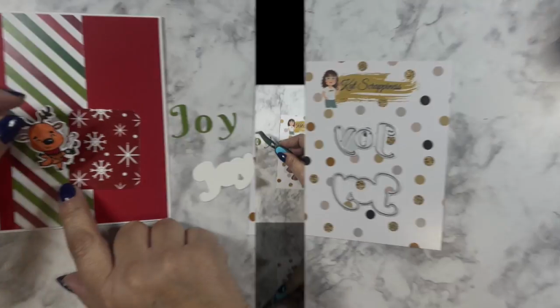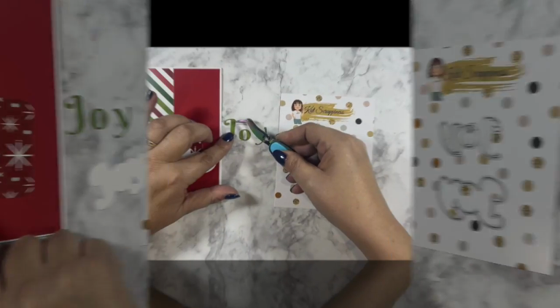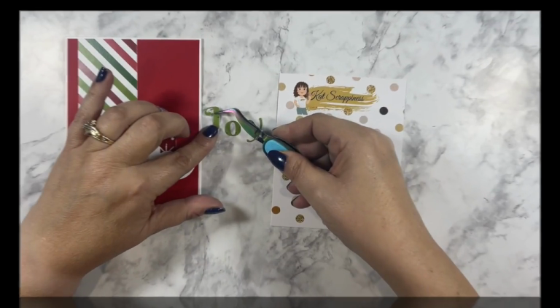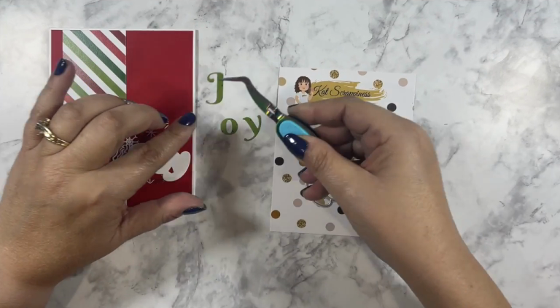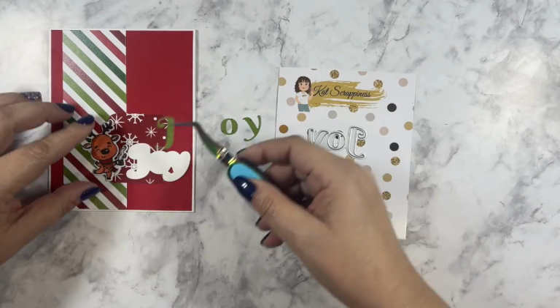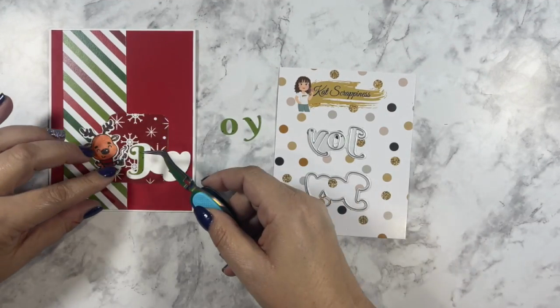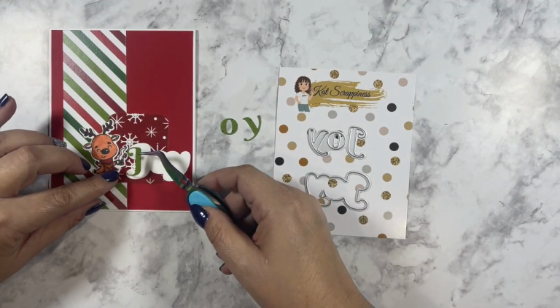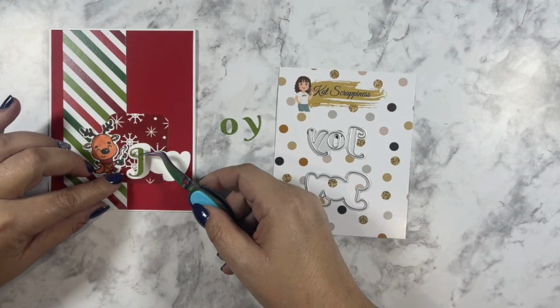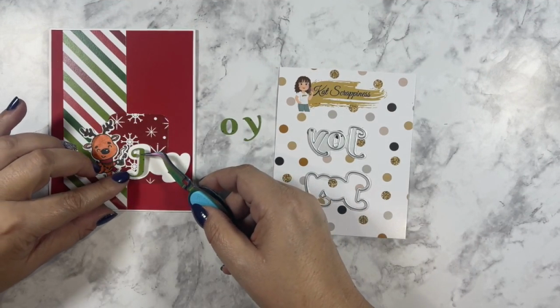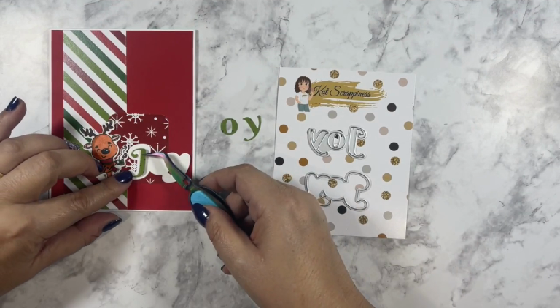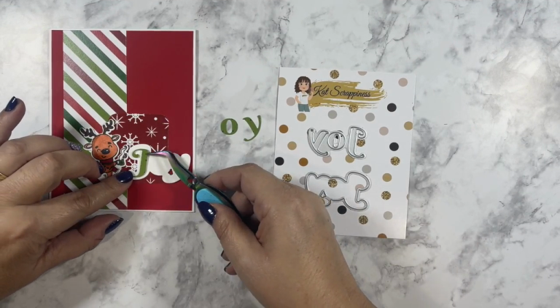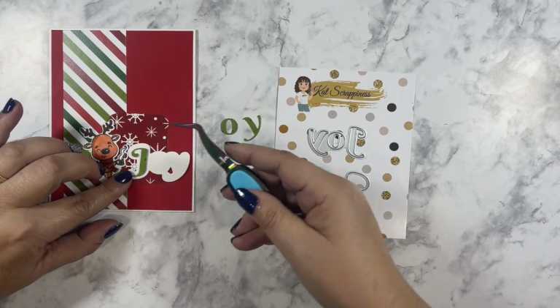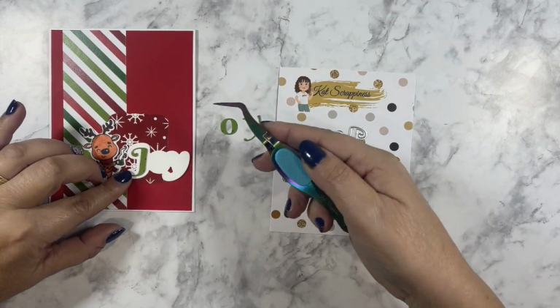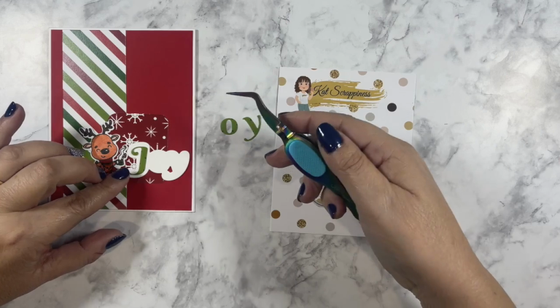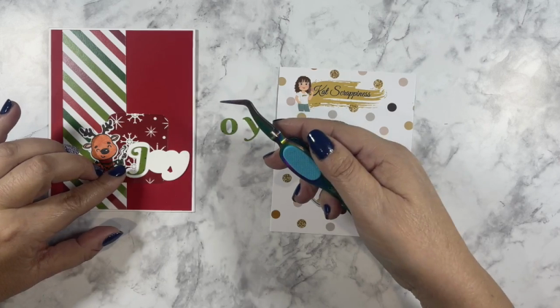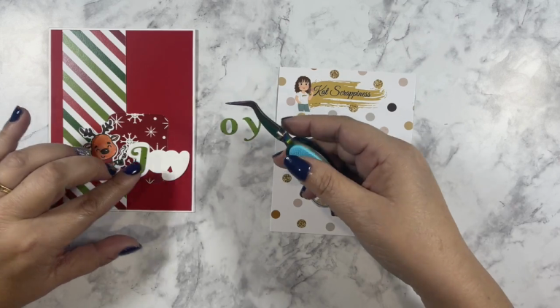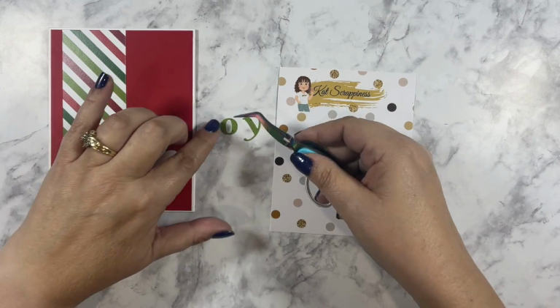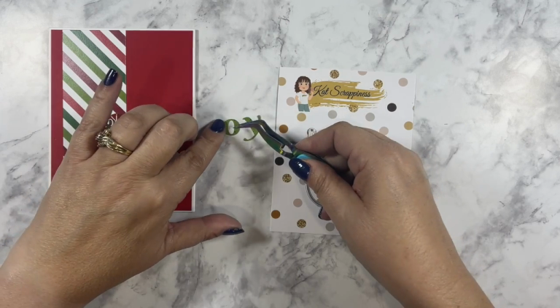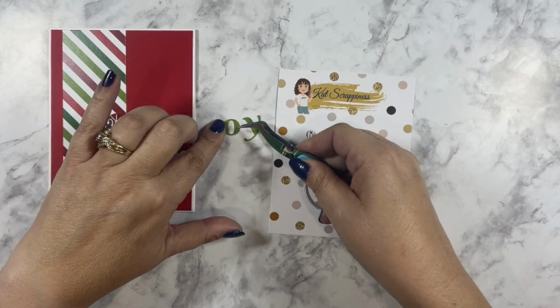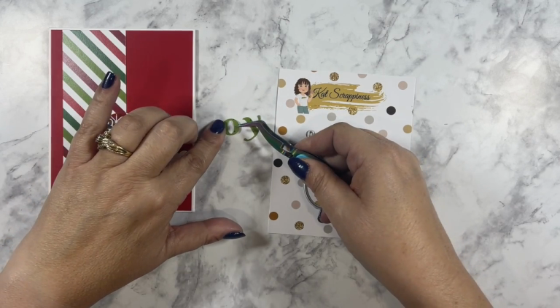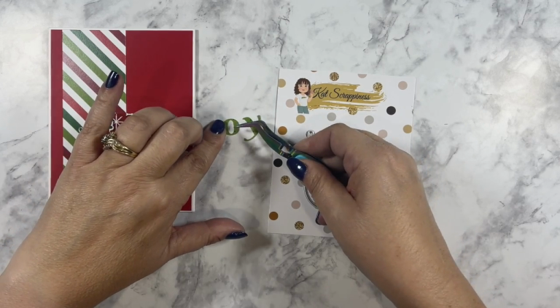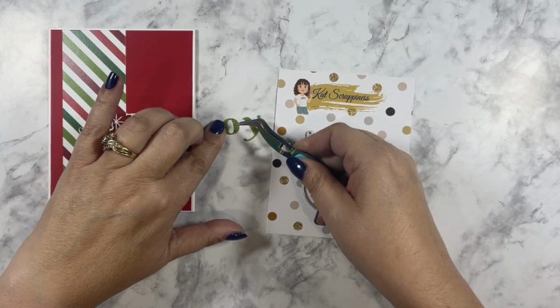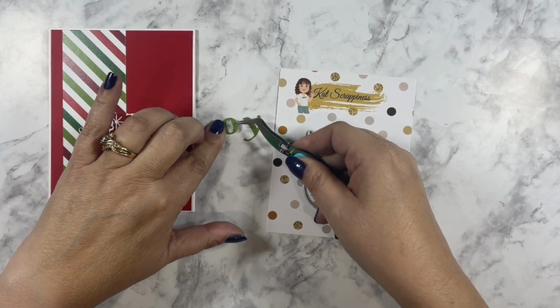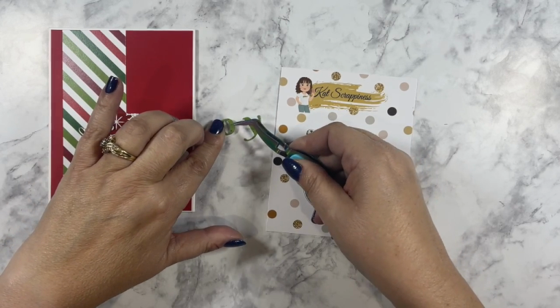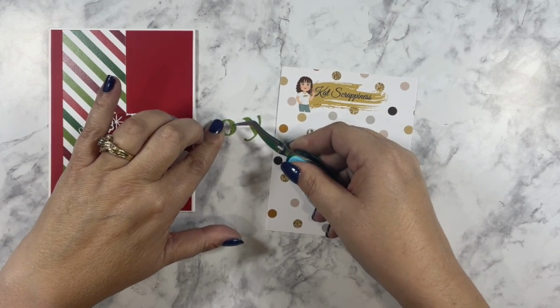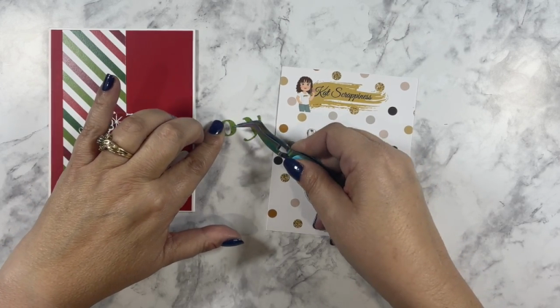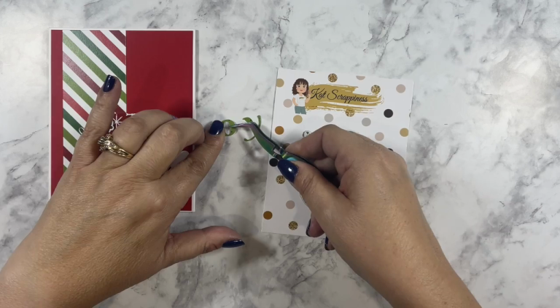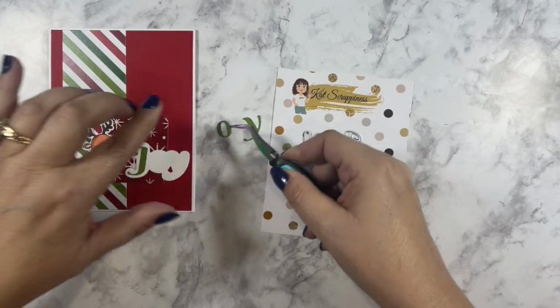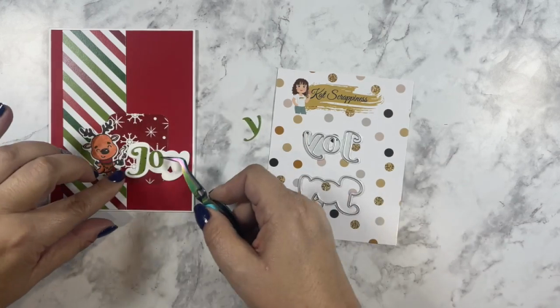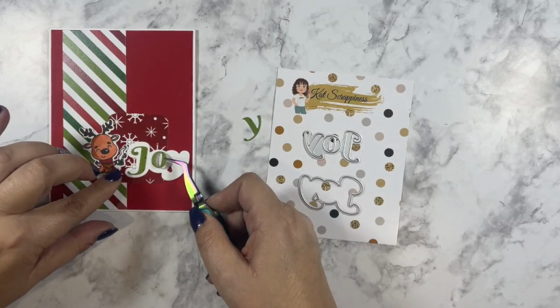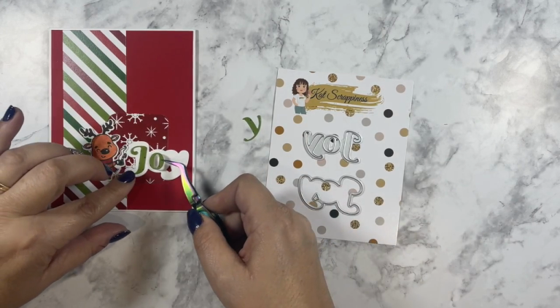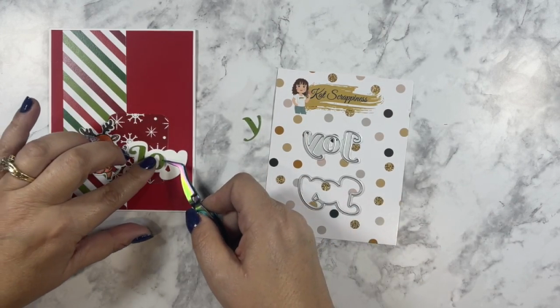Now I'm going to go ahead and use my reverse tweezers from Cat Scrappiness. These reverse tweezers just make it so much easier to get these small dies placed in just the correct placement.